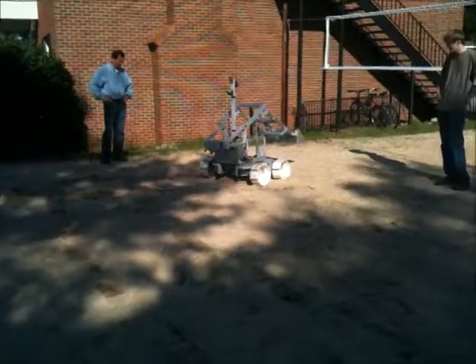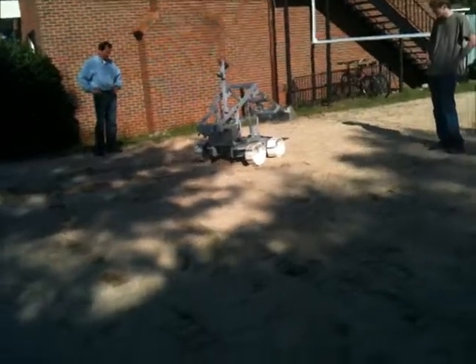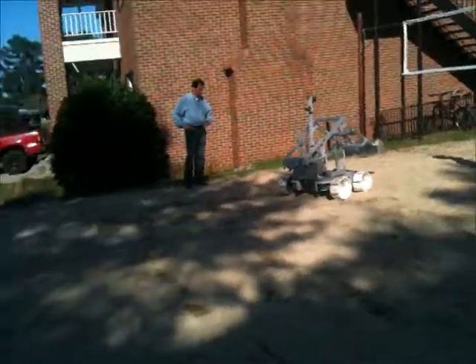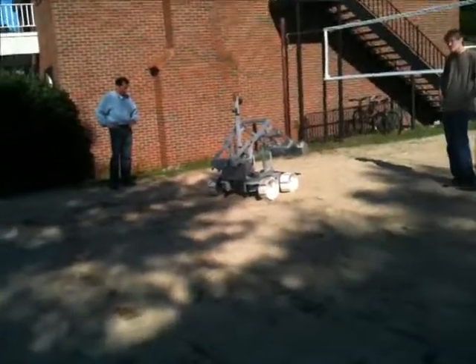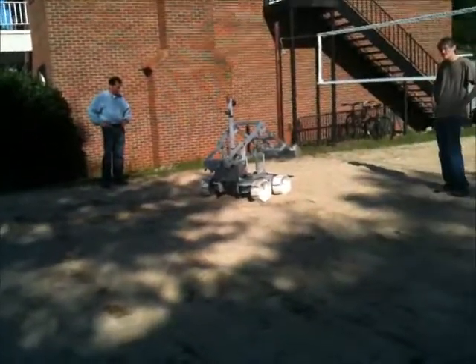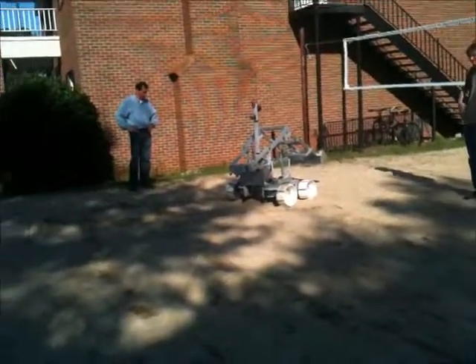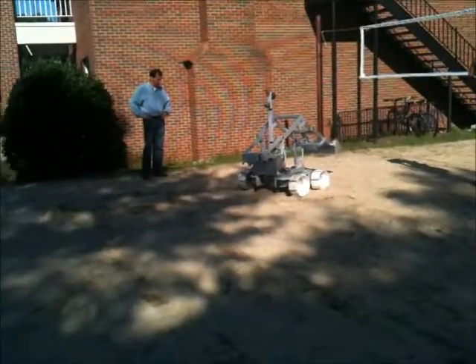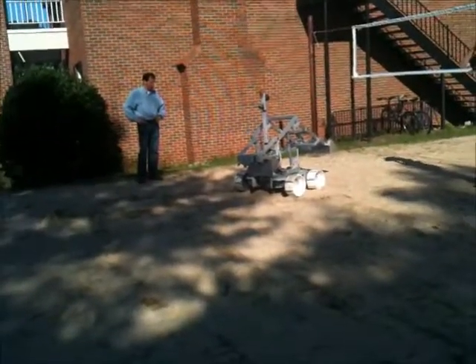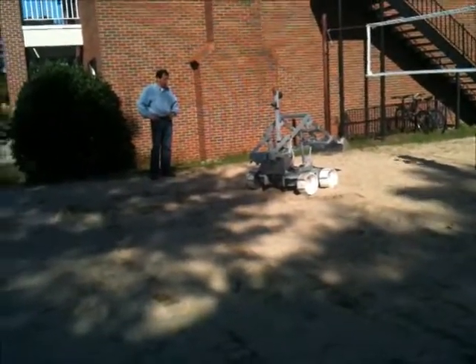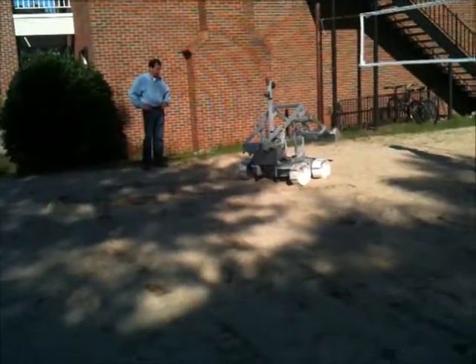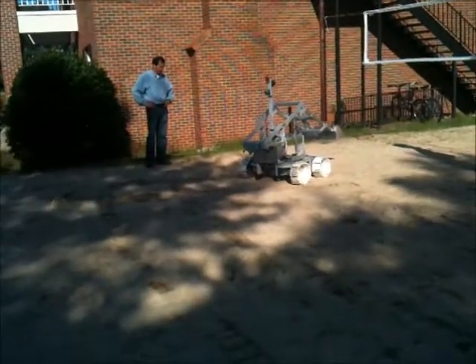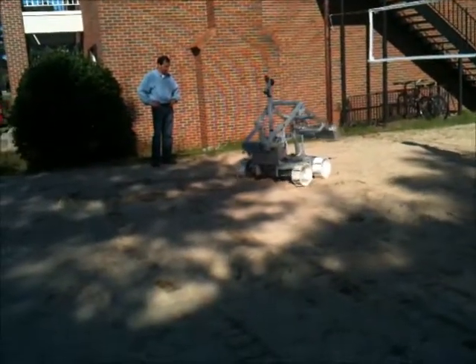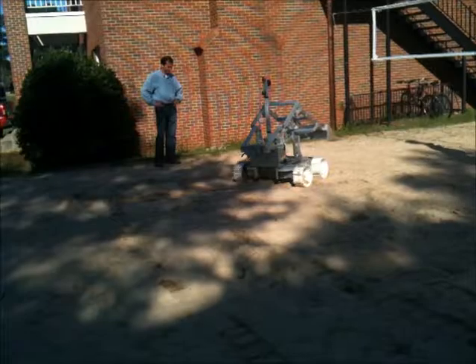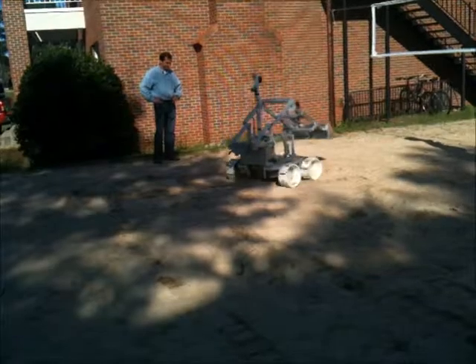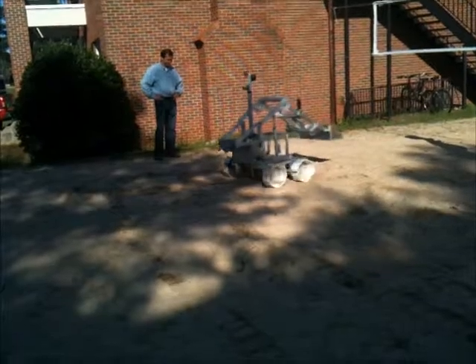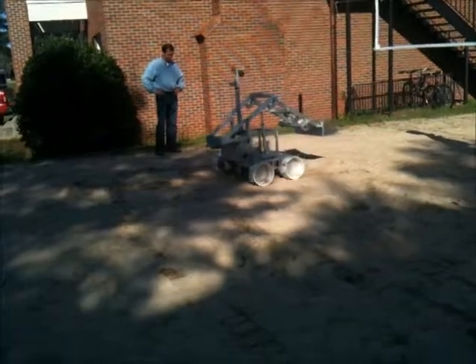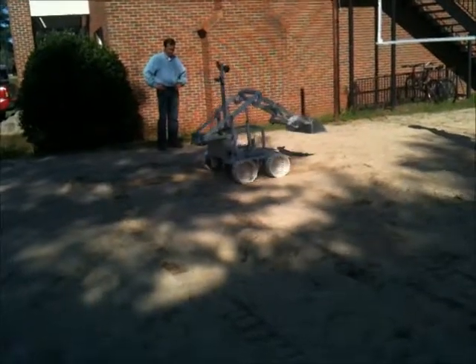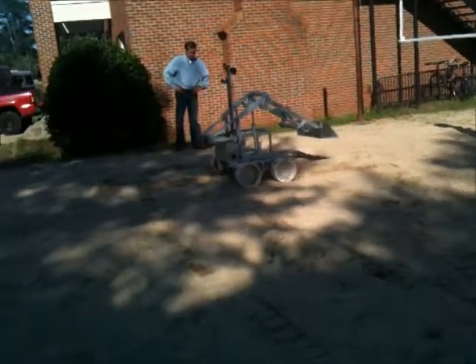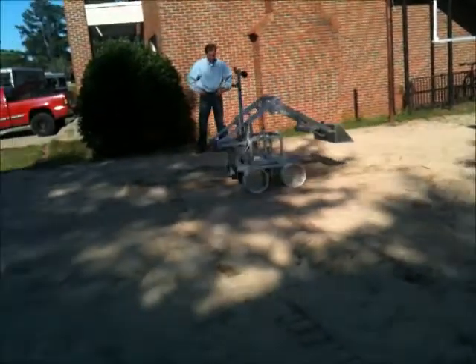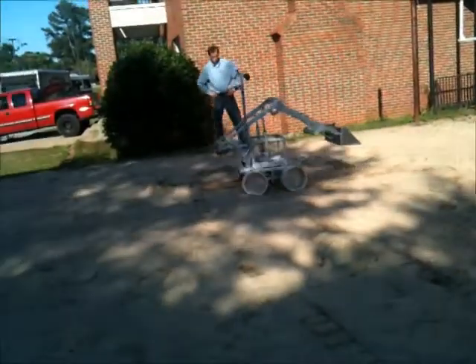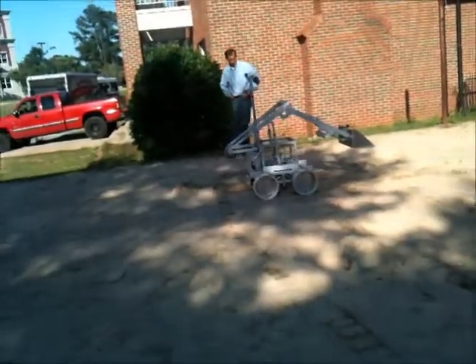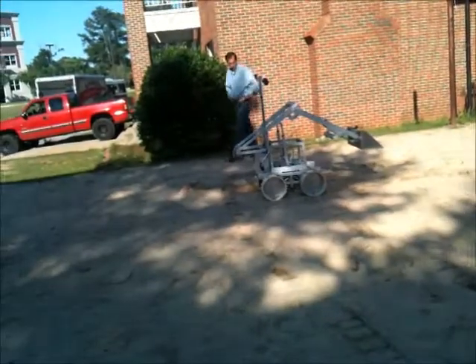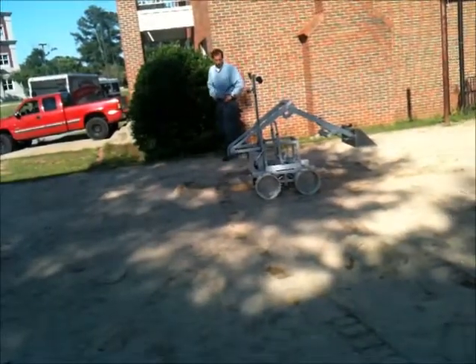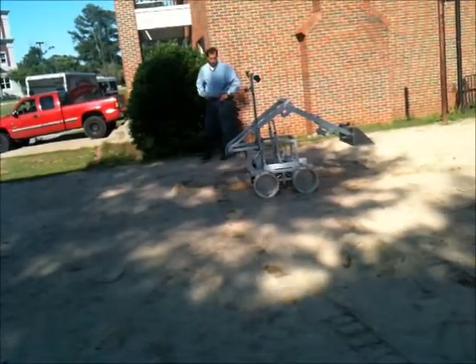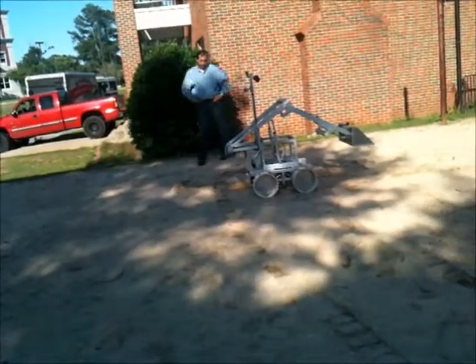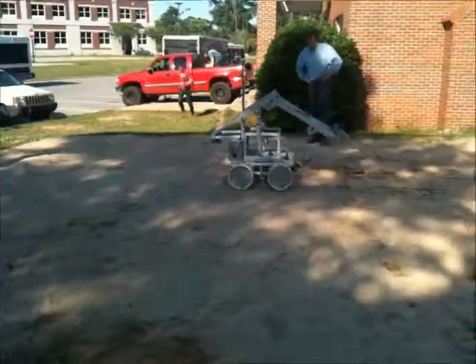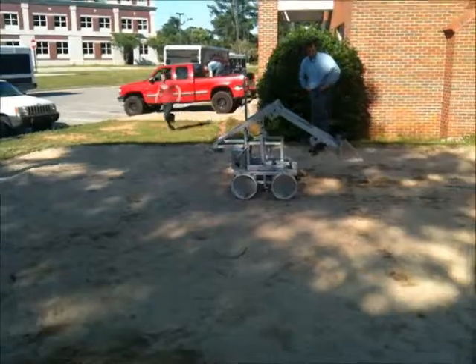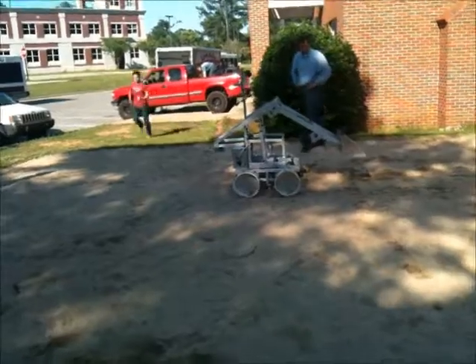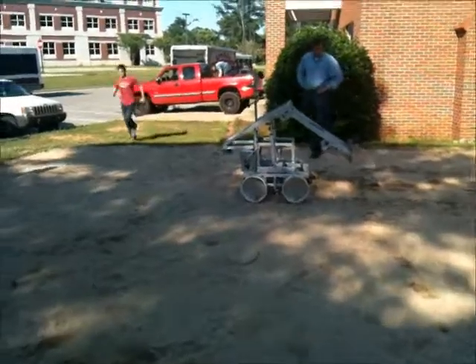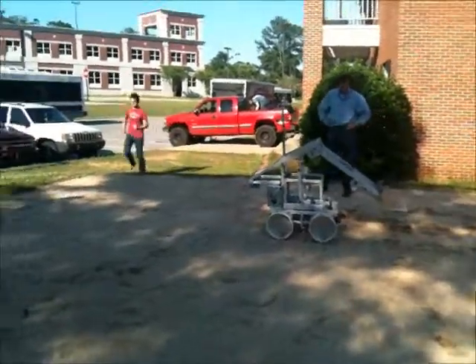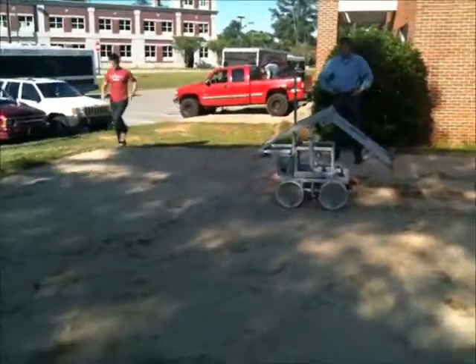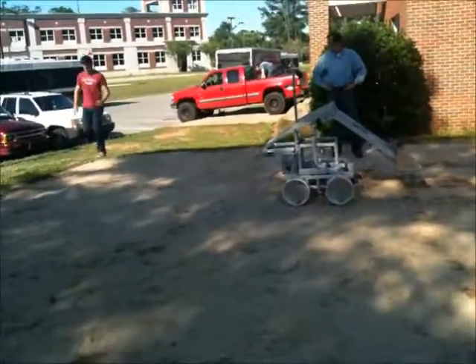I'm going to try some tango. Okay, that's good for slight adjustments, but that would cause us nothing but problems.